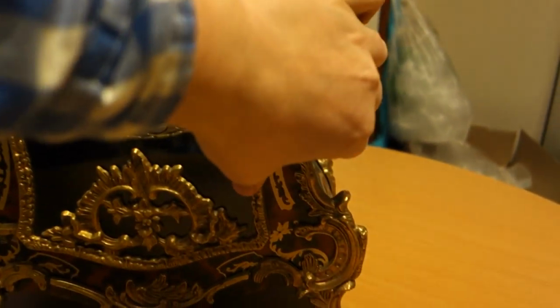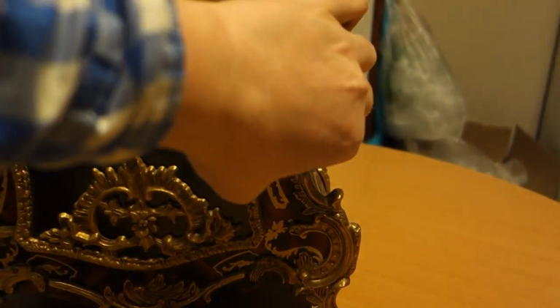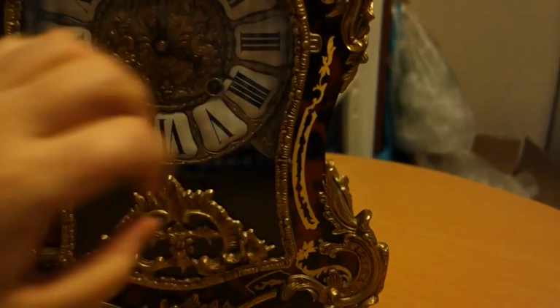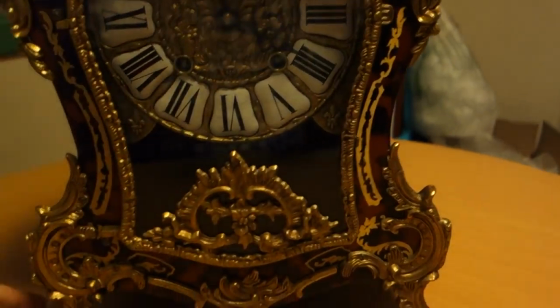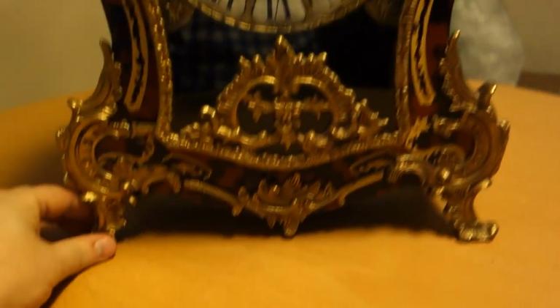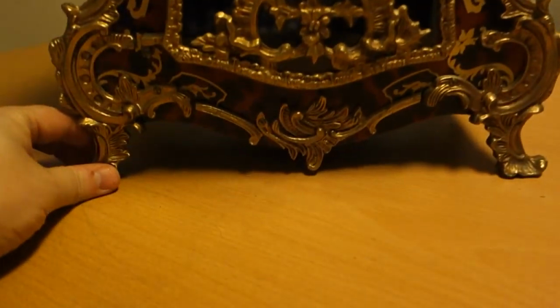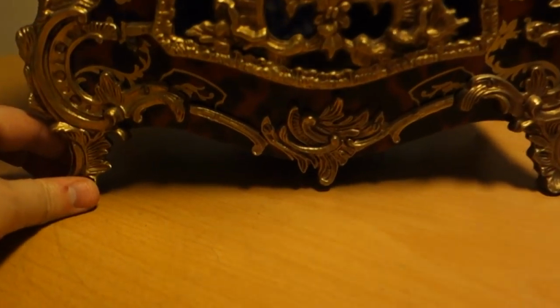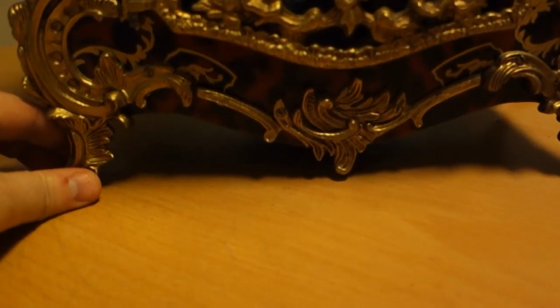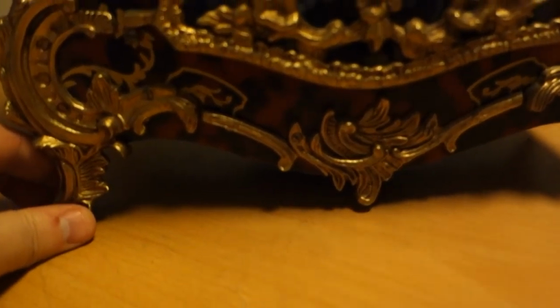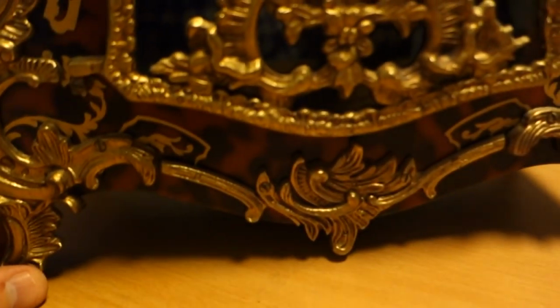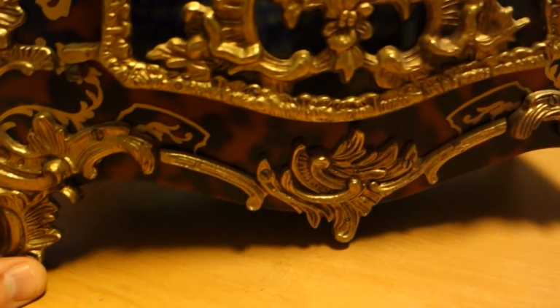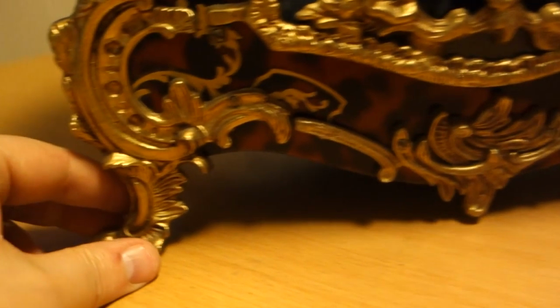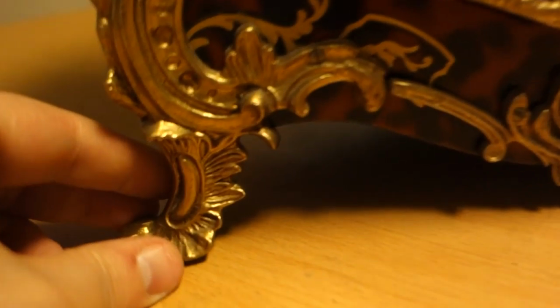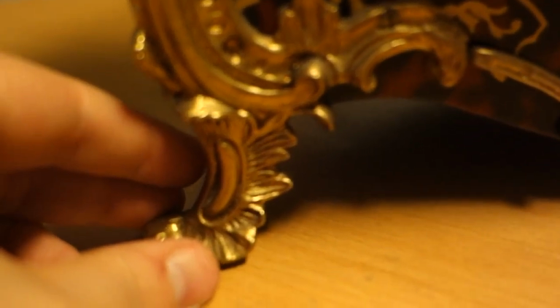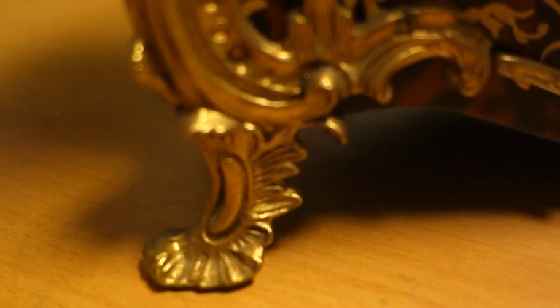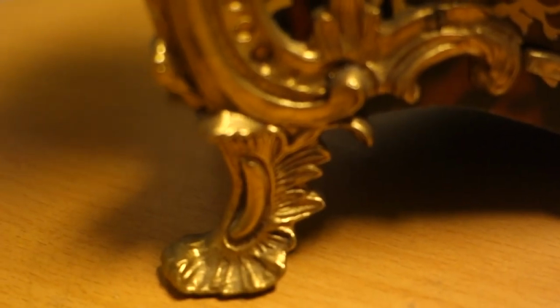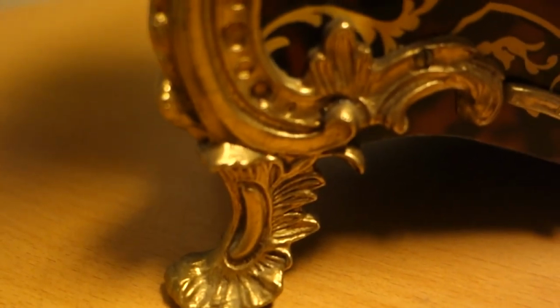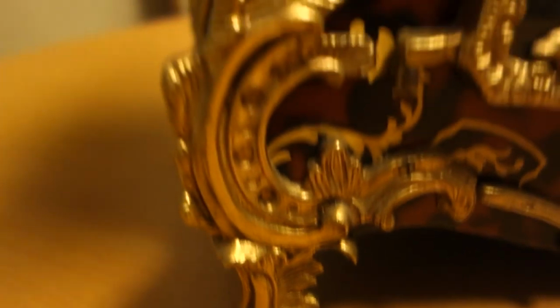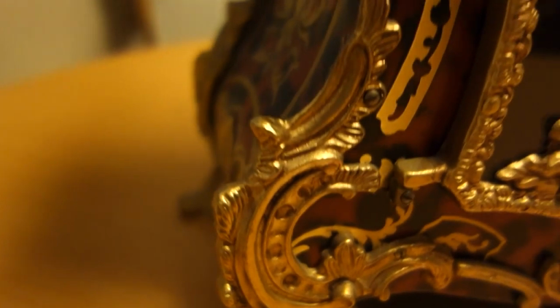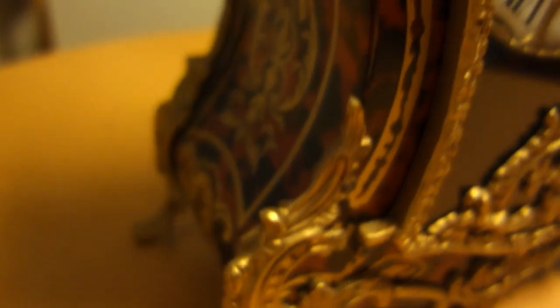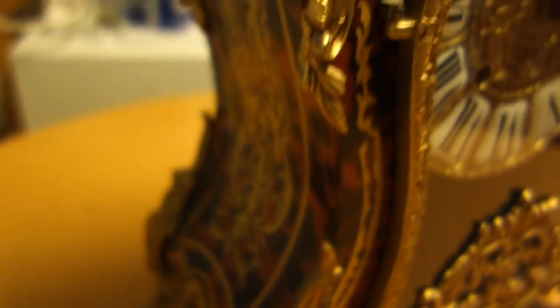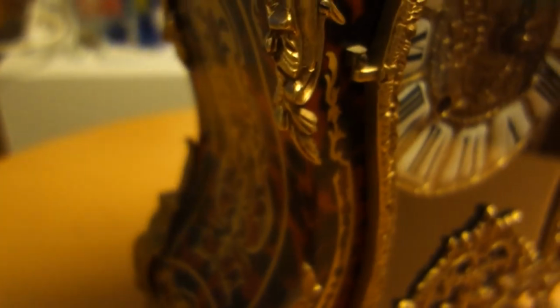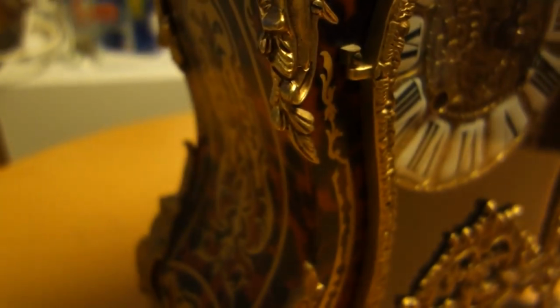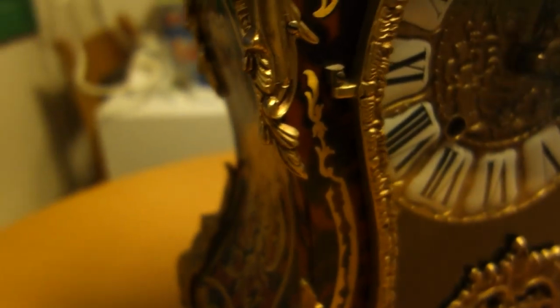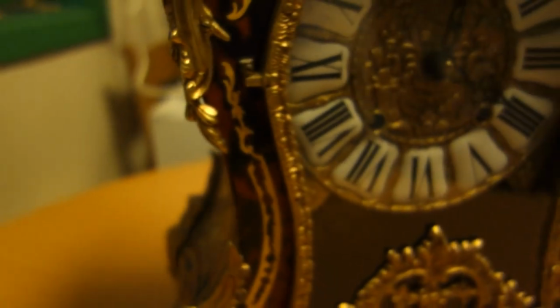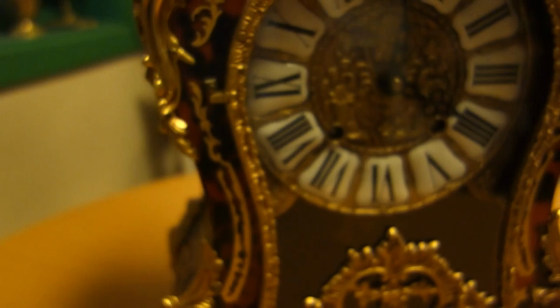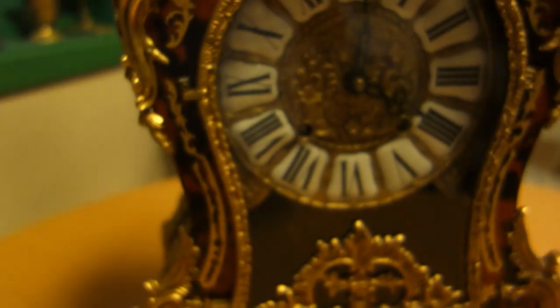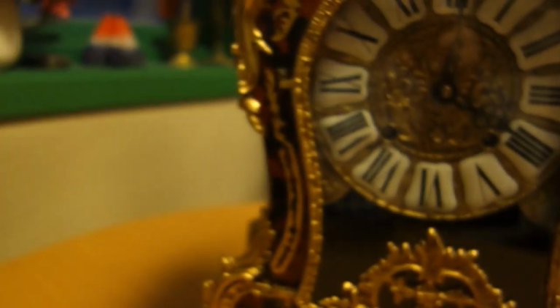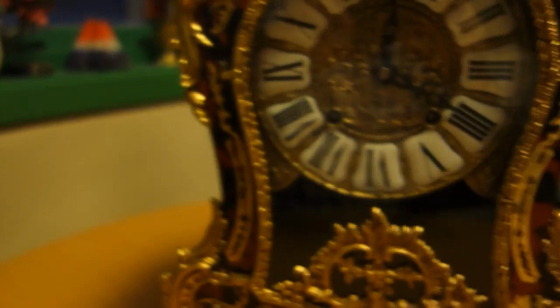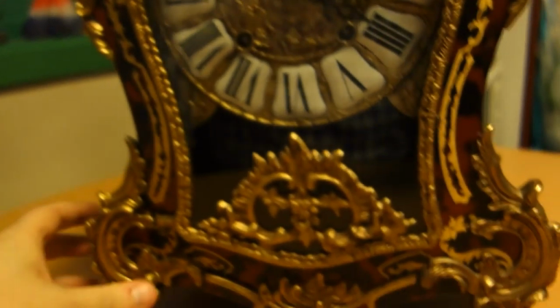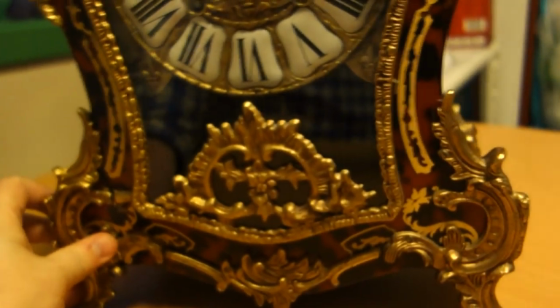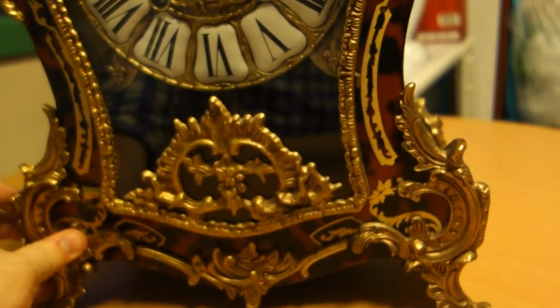It's a beautiful, beautiful one. Many details. It's a nice clock. Fantastic.